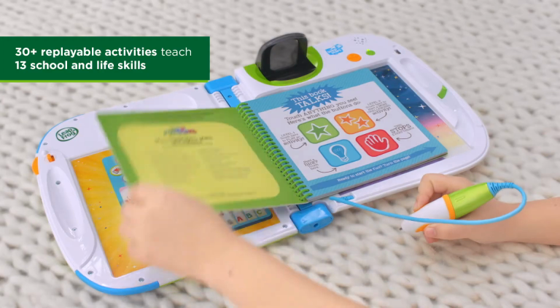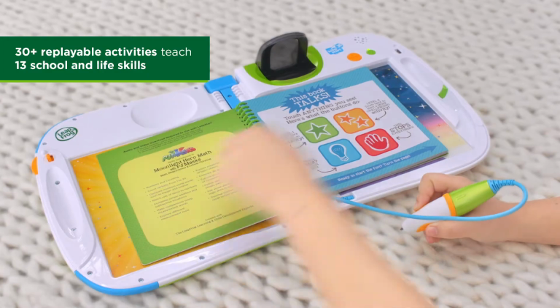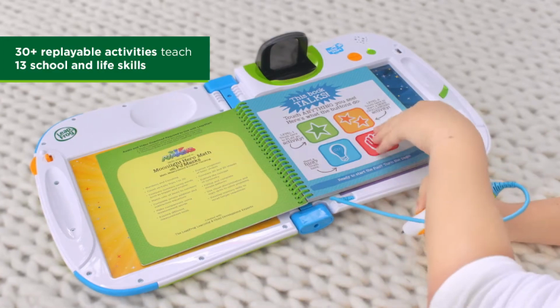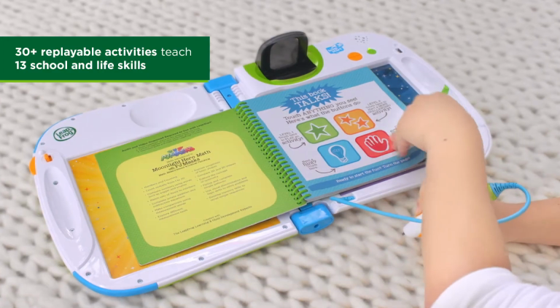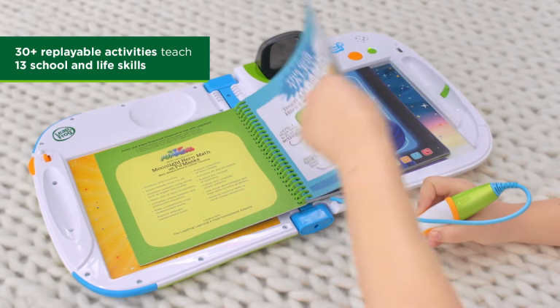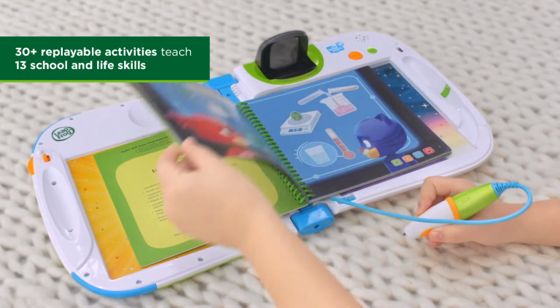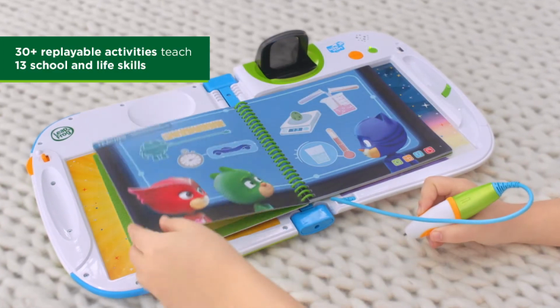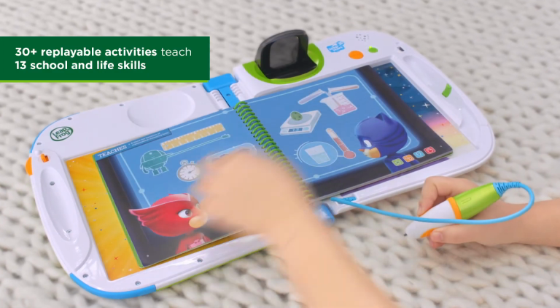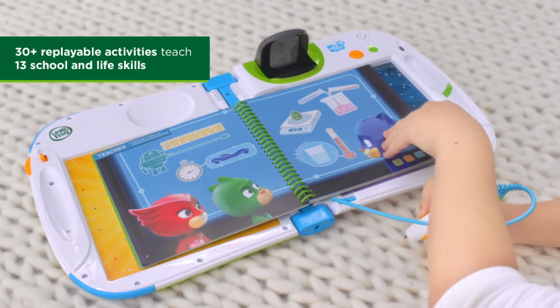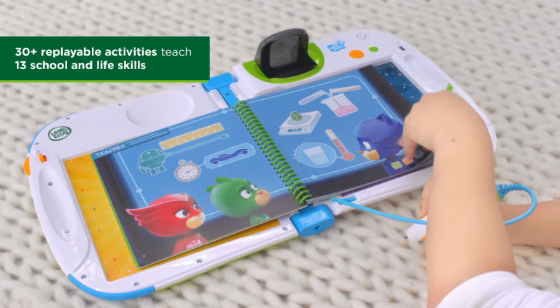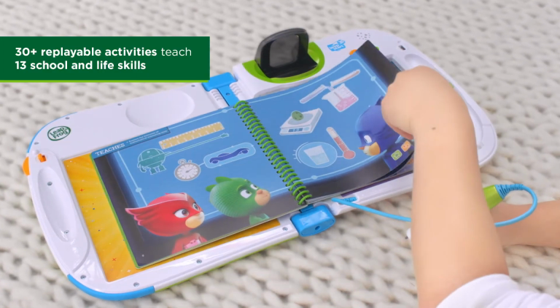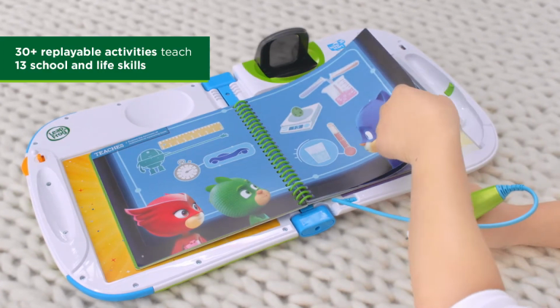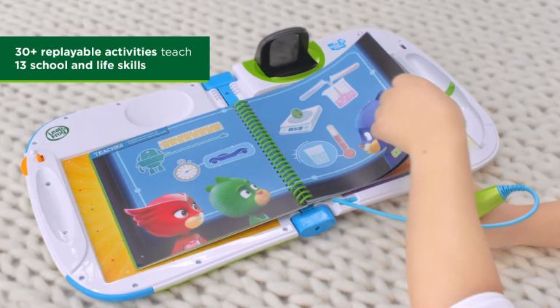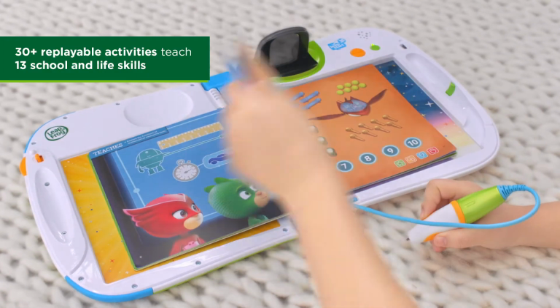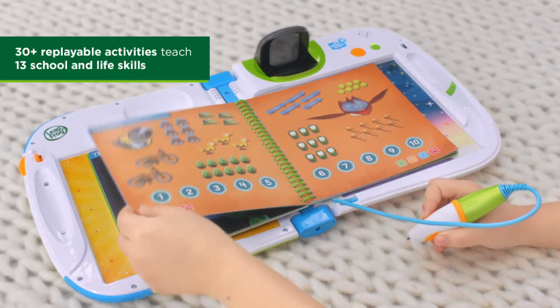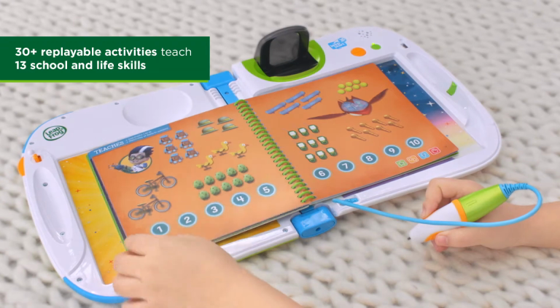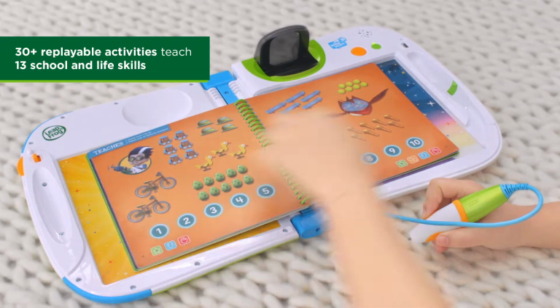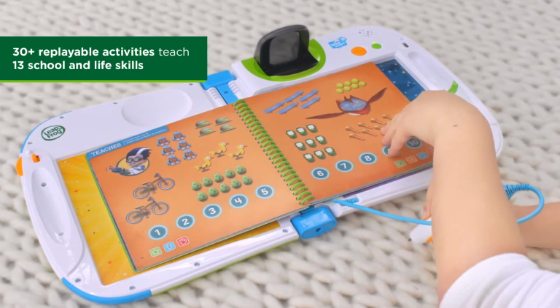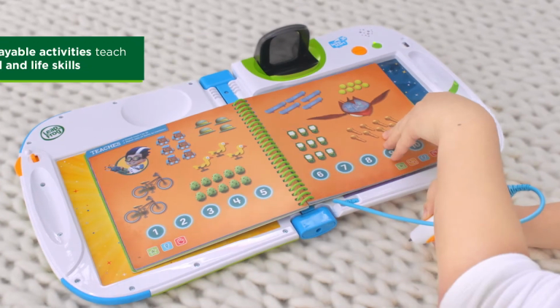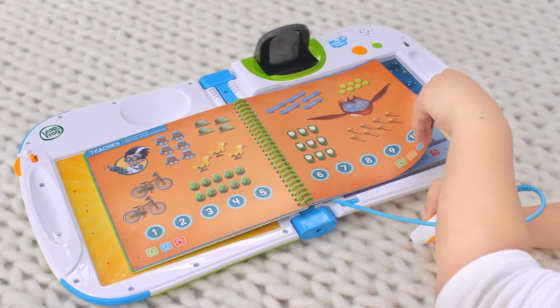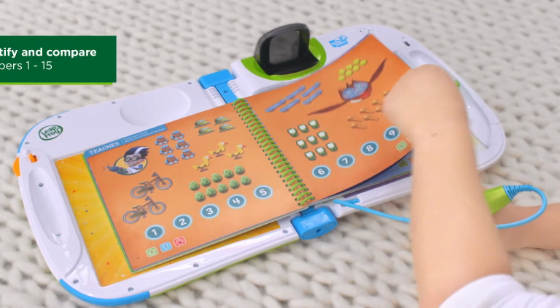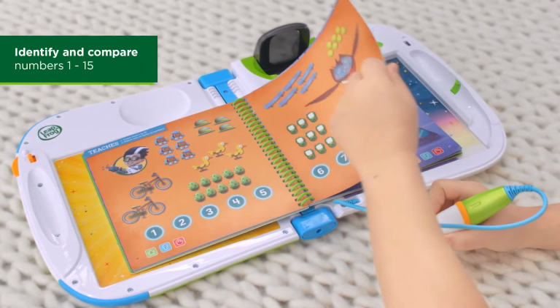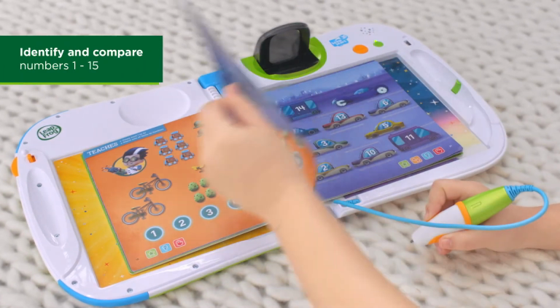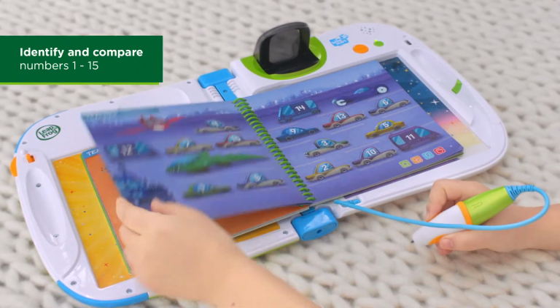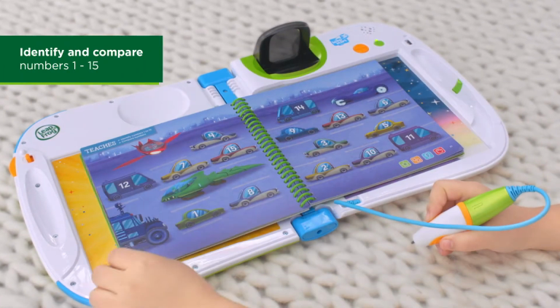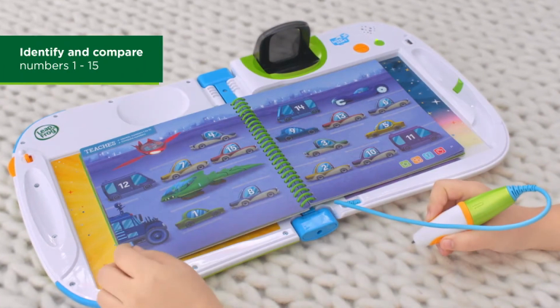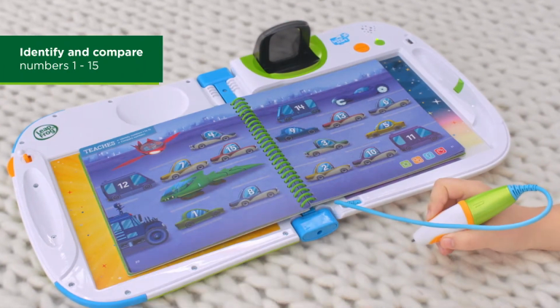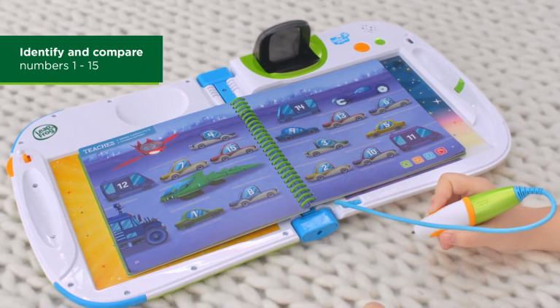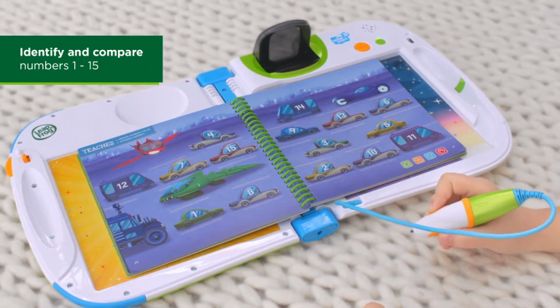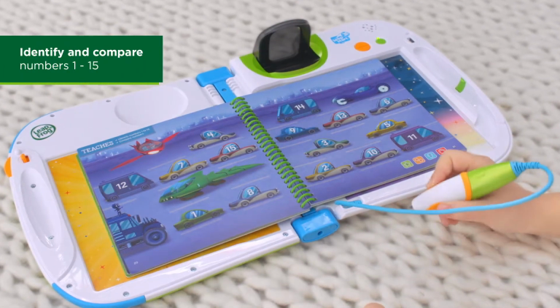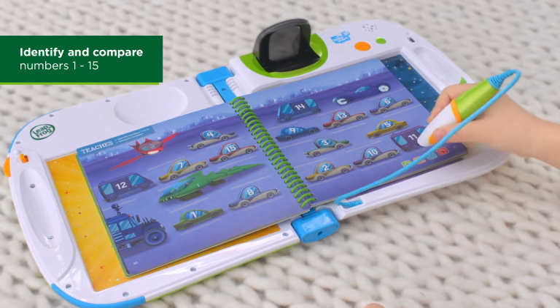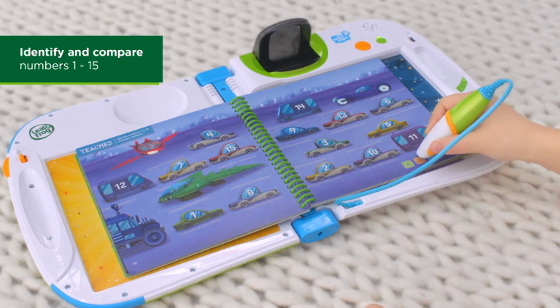With 13 skills and 30-plus replayable activities, play again and again for endless discovery. Explore identifying numbers, simple addition, and comparing numbers.